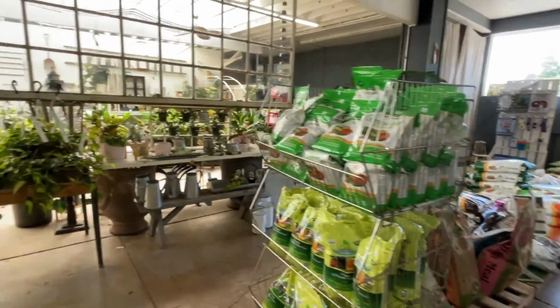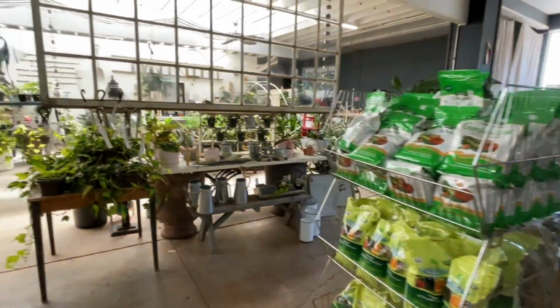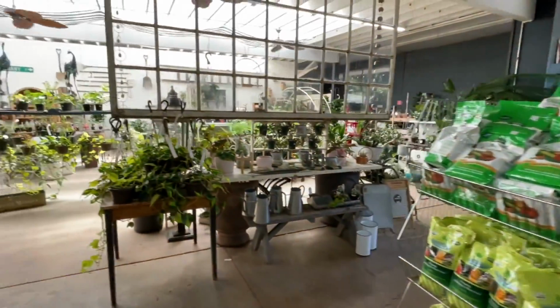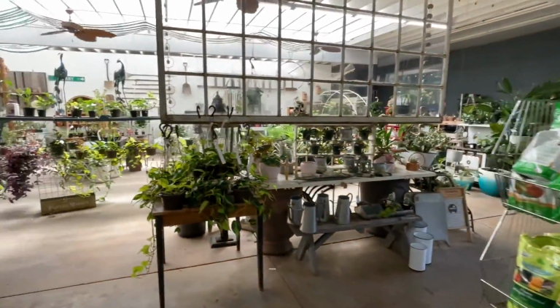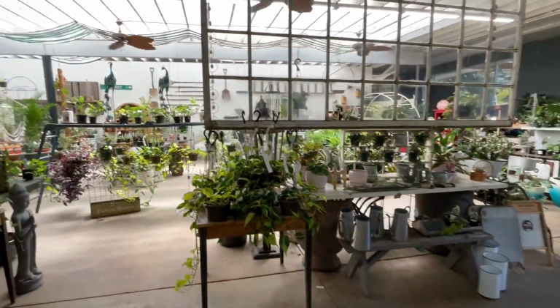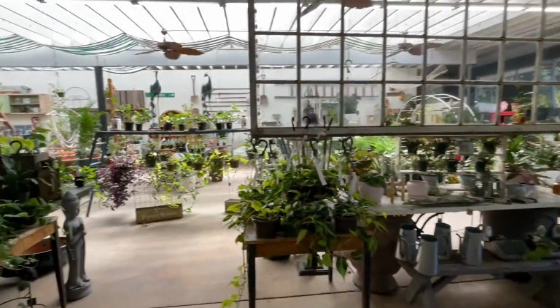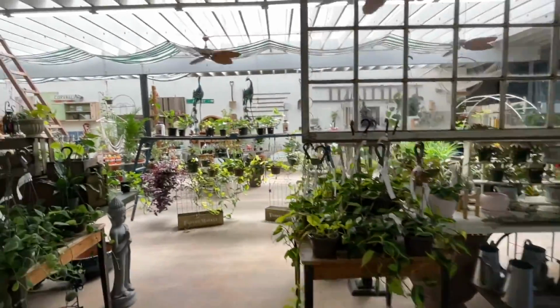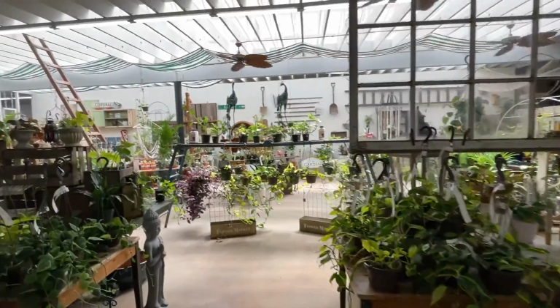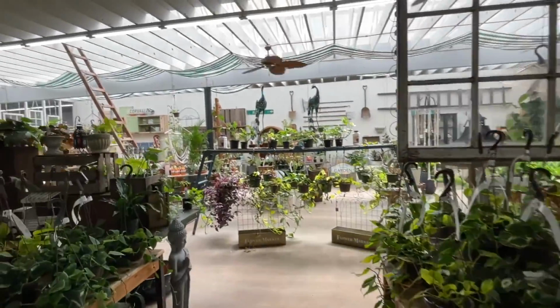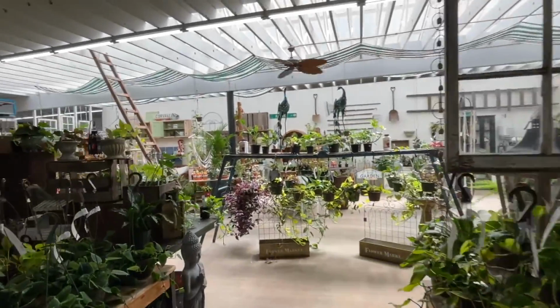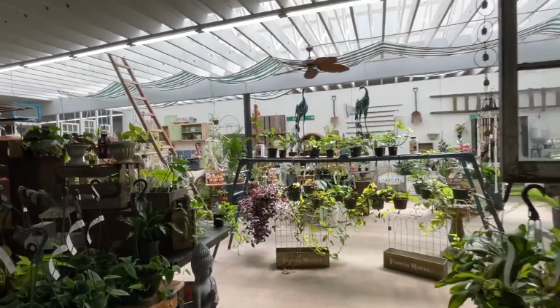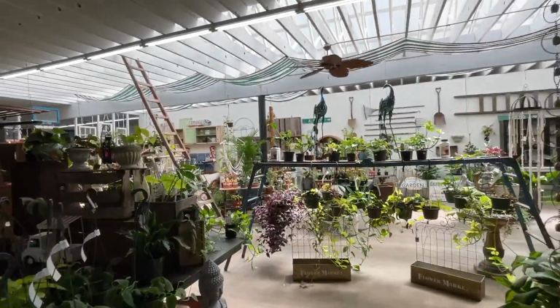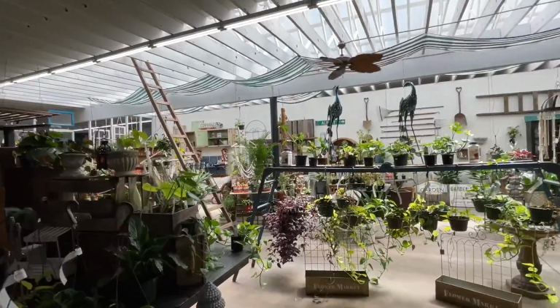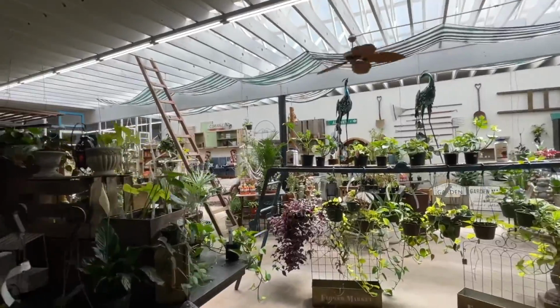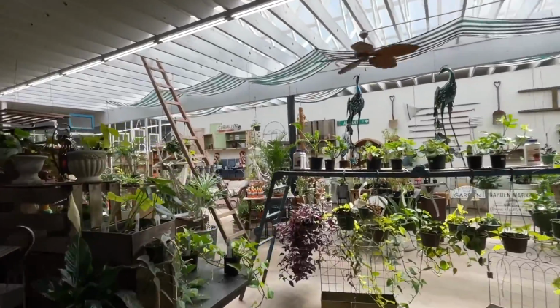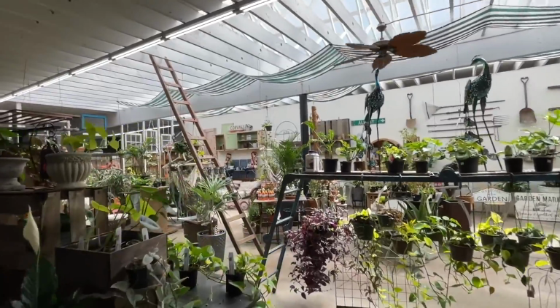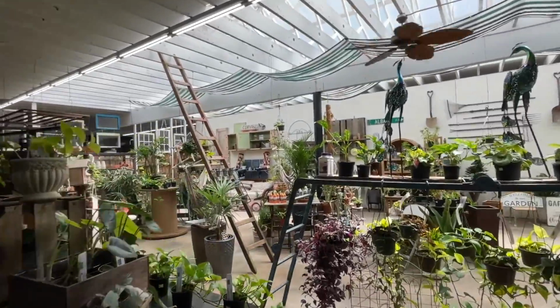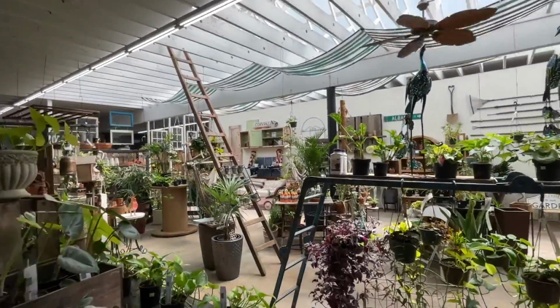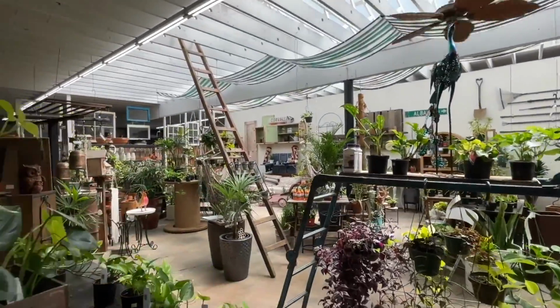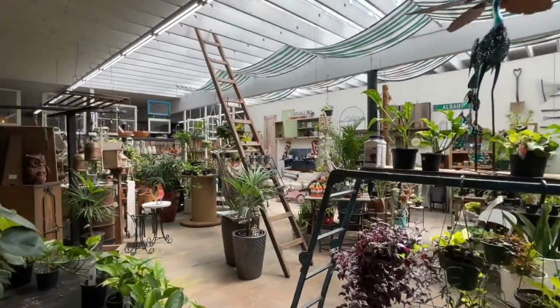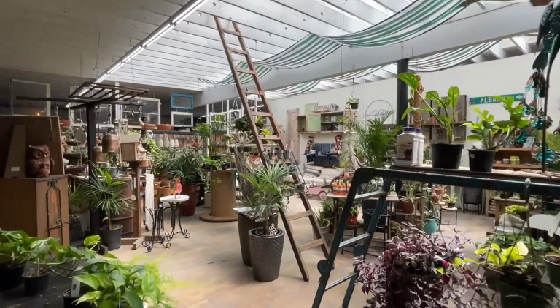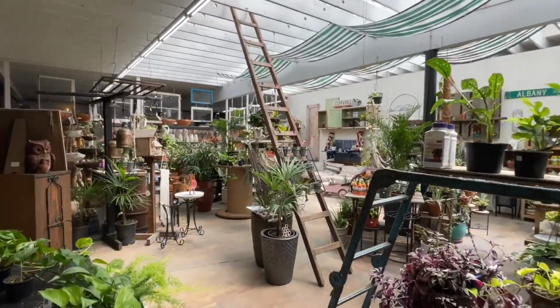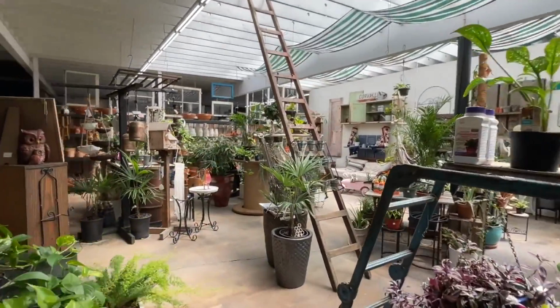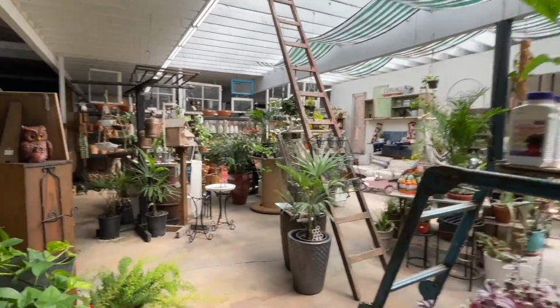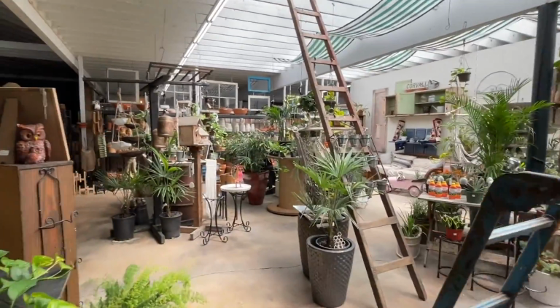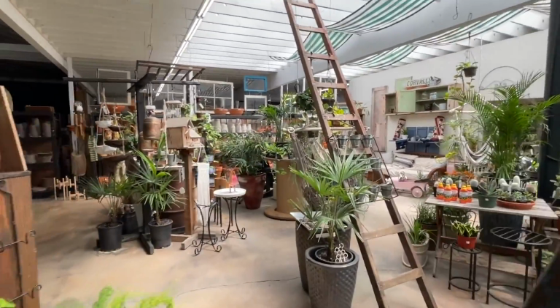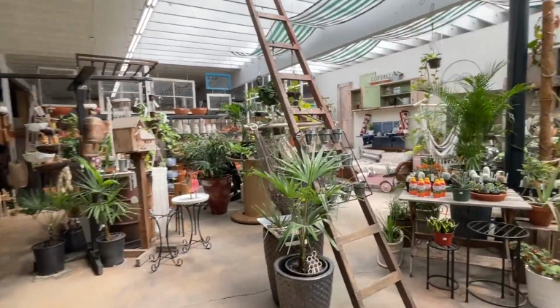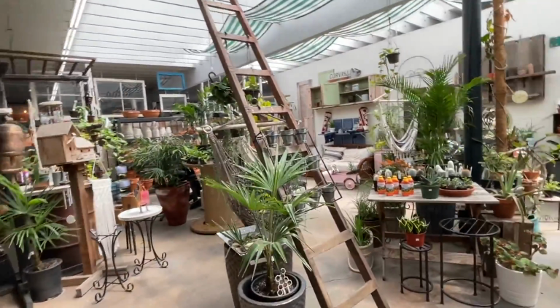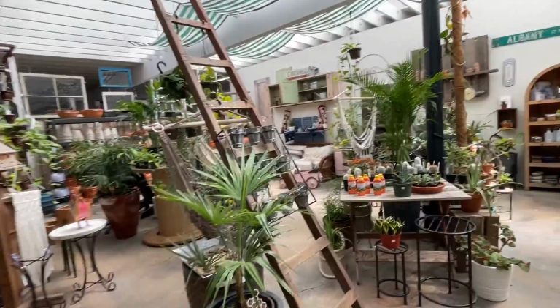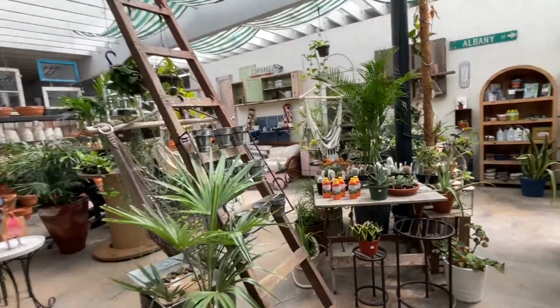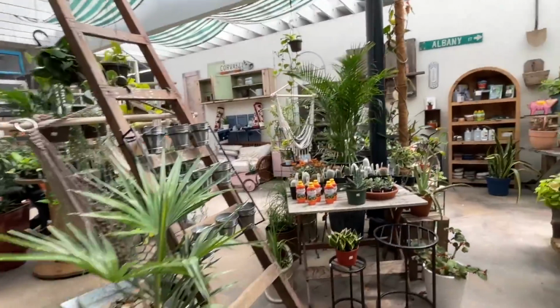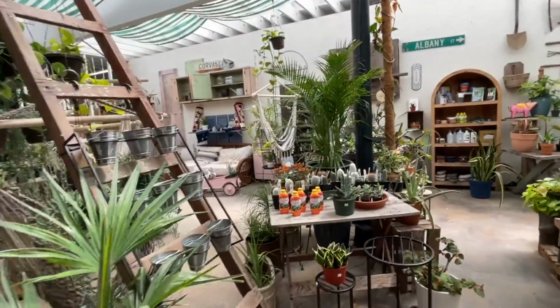And then the house plant area — we've got a great greenhouse roof, so everything grows great over here.